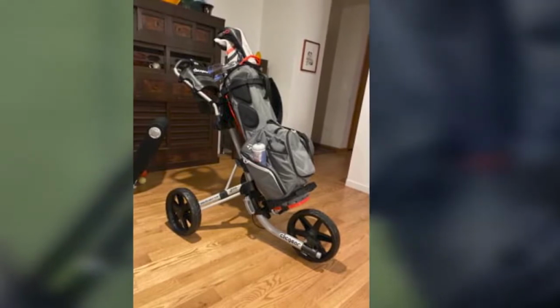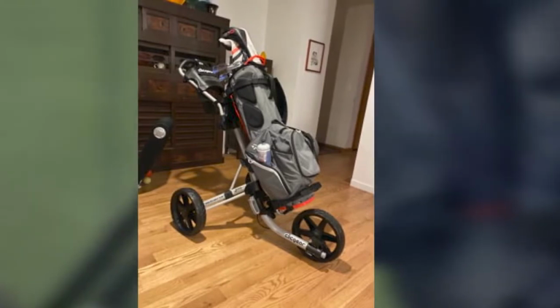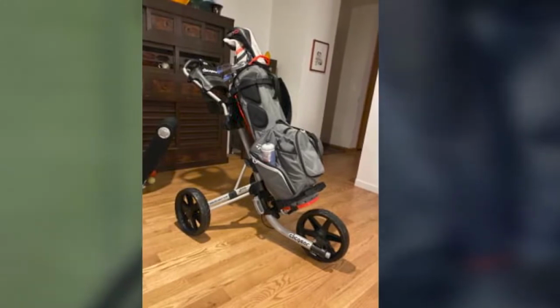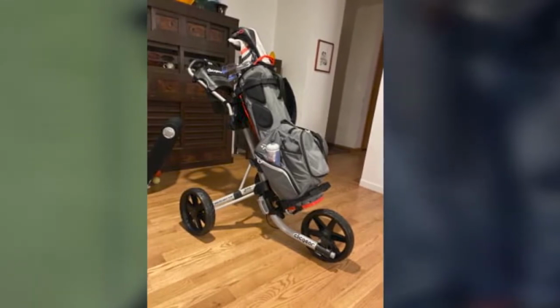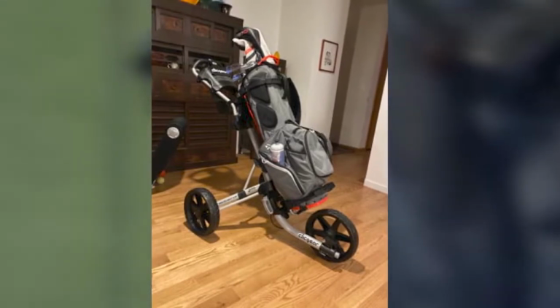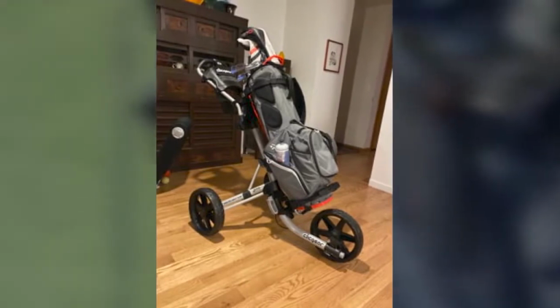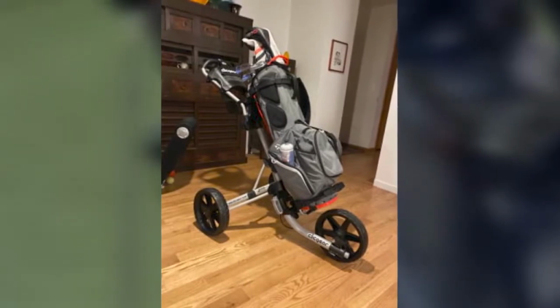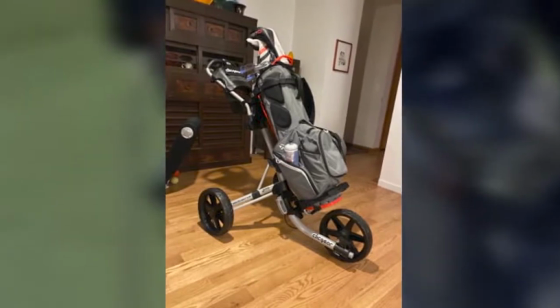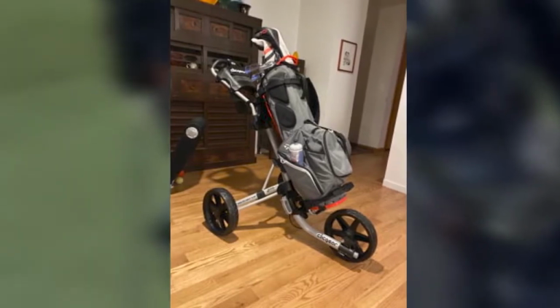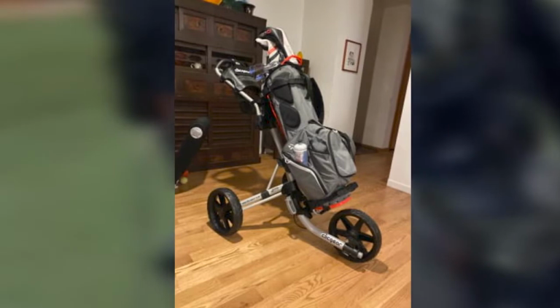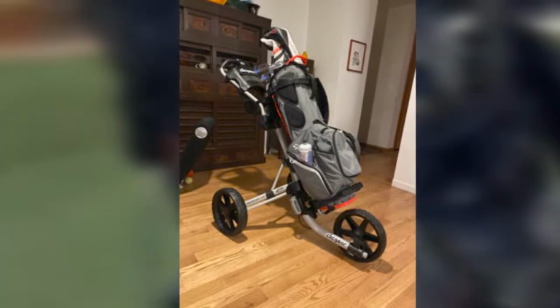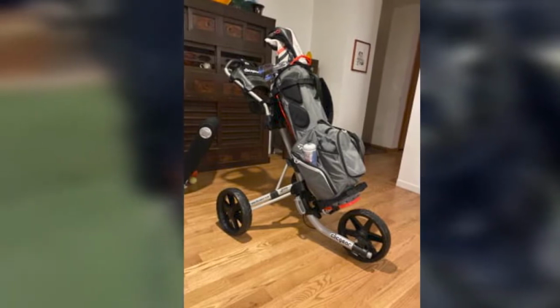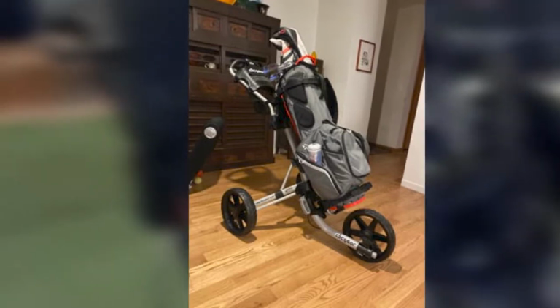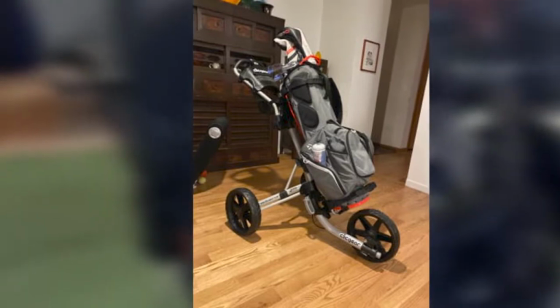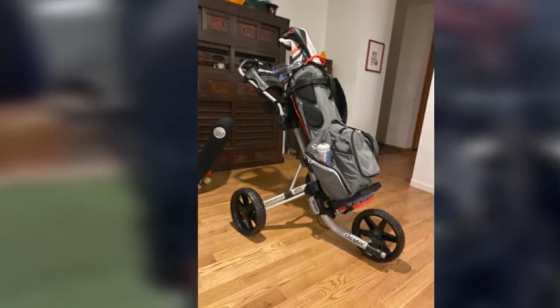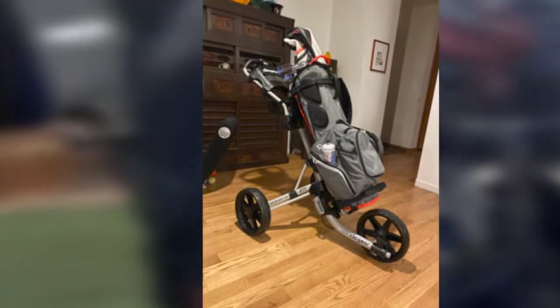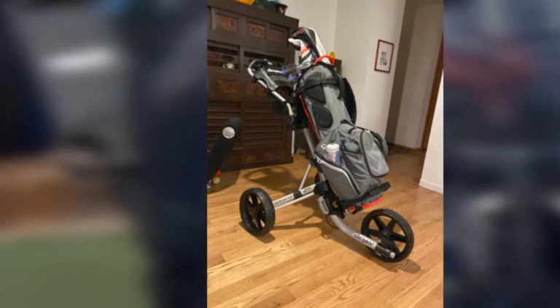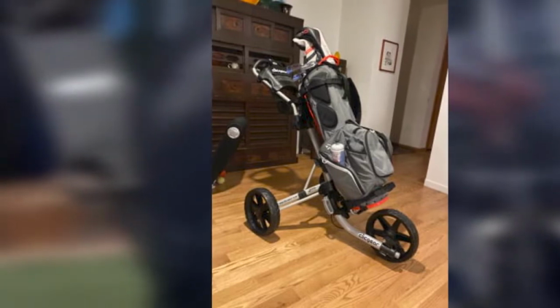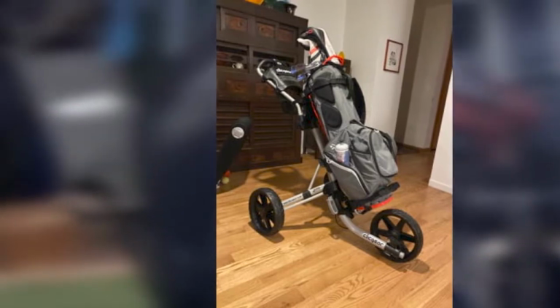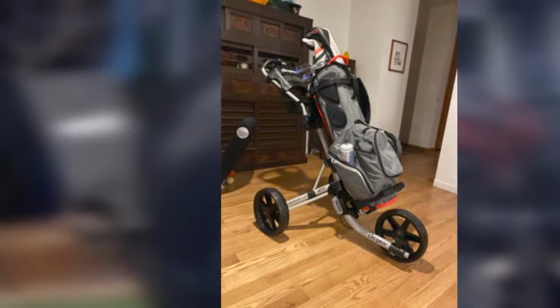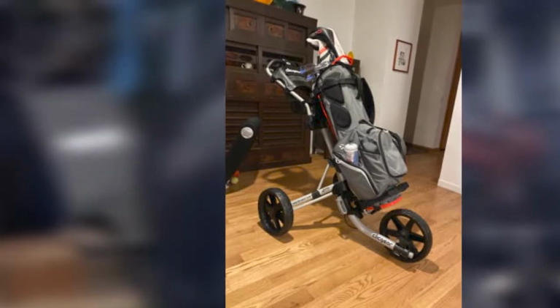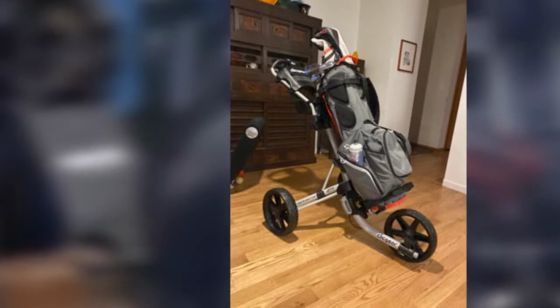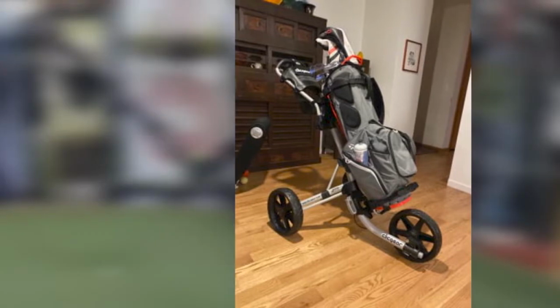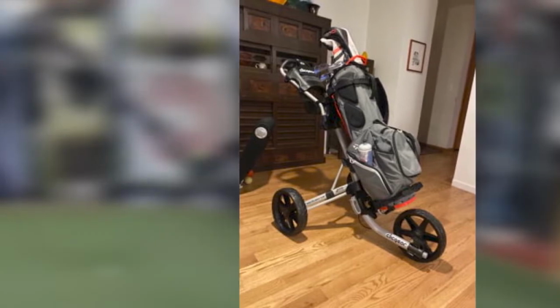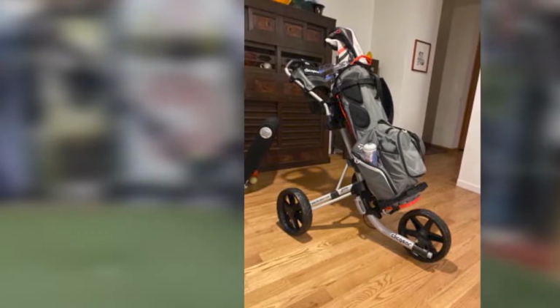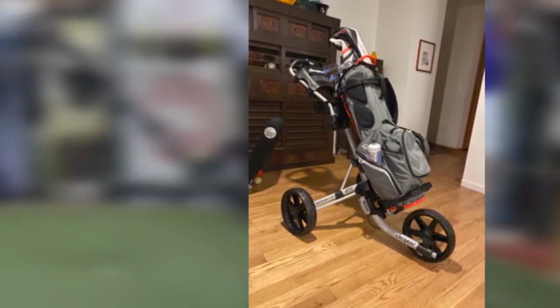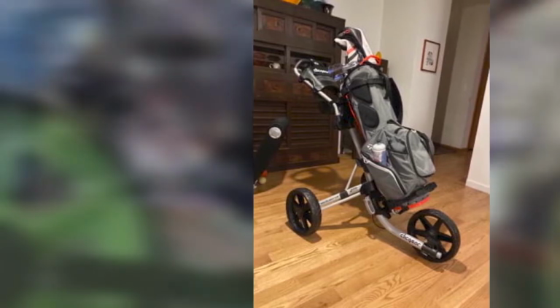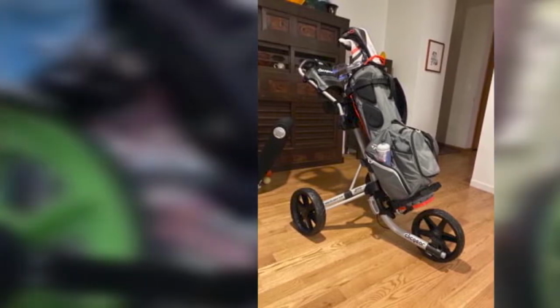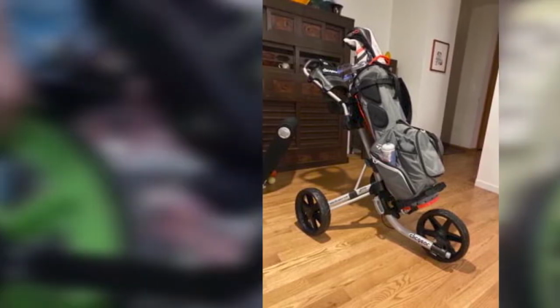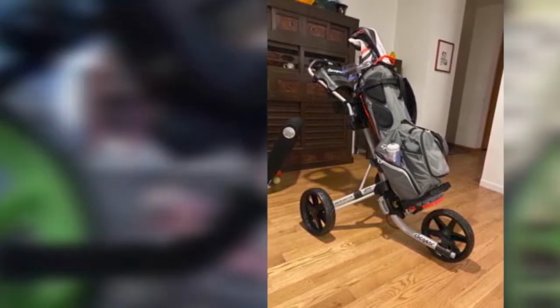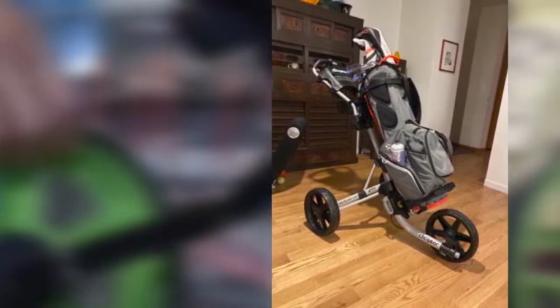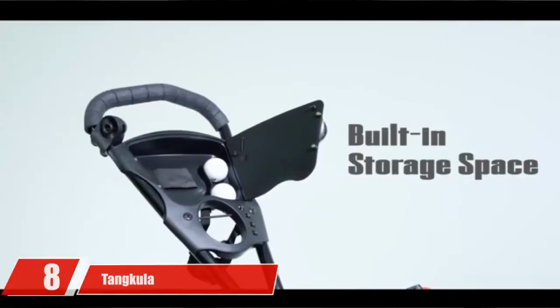Compact and lower to the ground than most push carts, the Clicgear 4.0 weighs just under 18 pounds but is made with aircraft-grade aluminum for one of the strongest frames you'll find on a push cart.